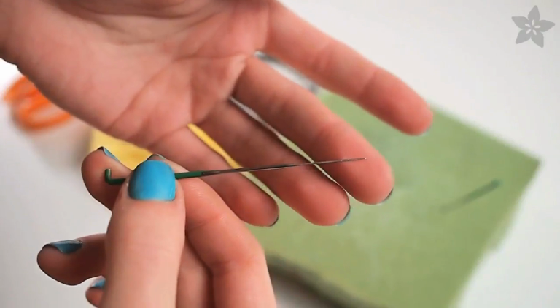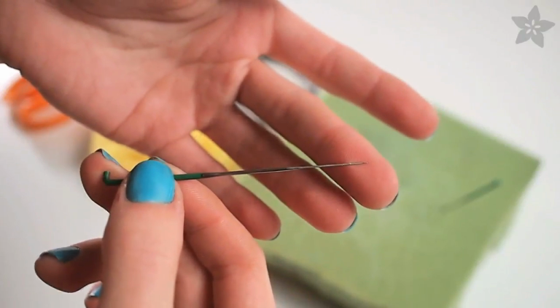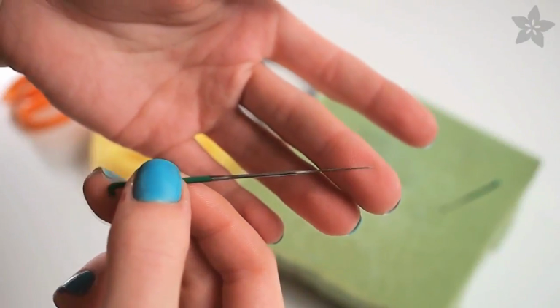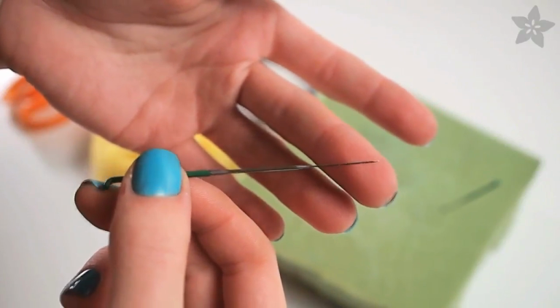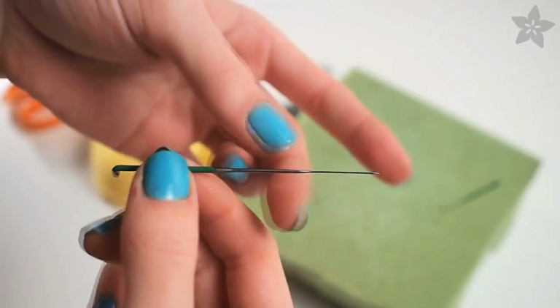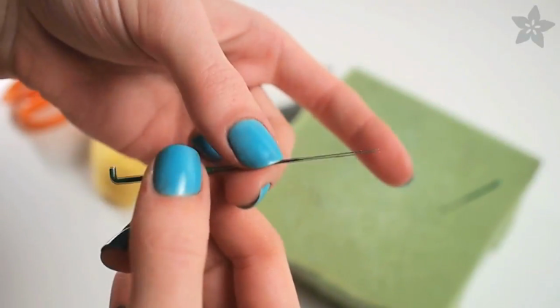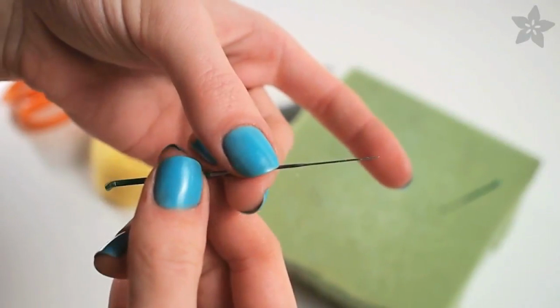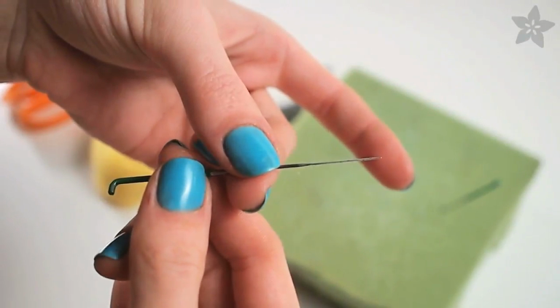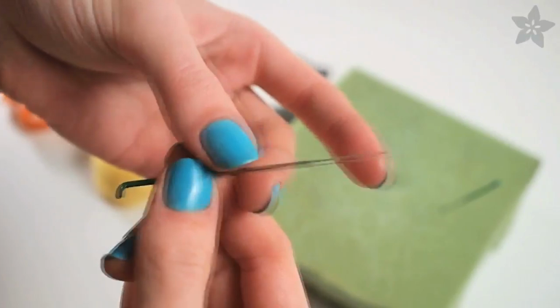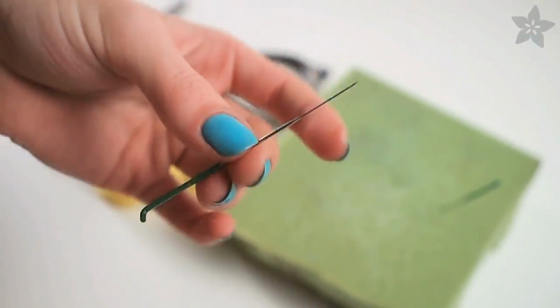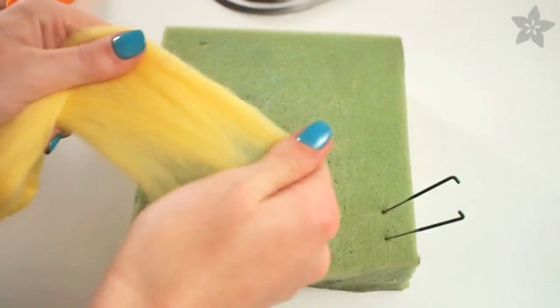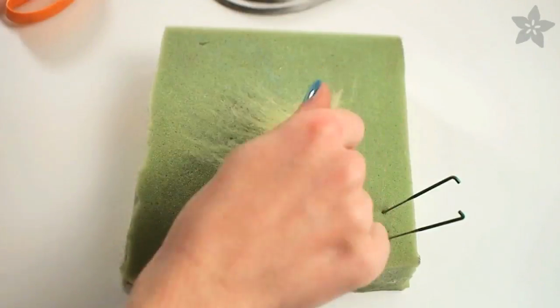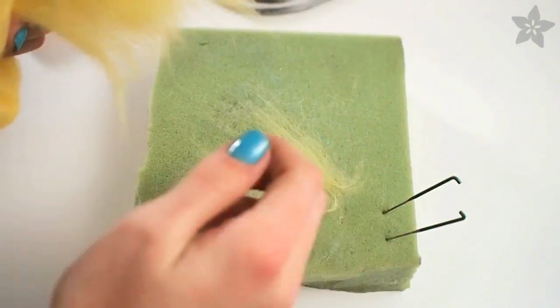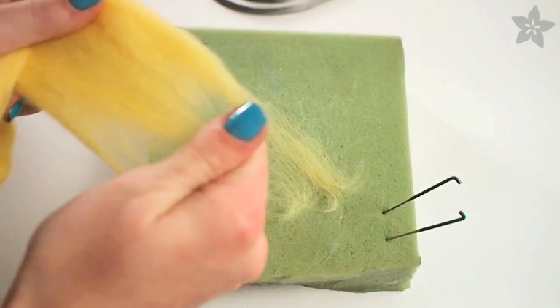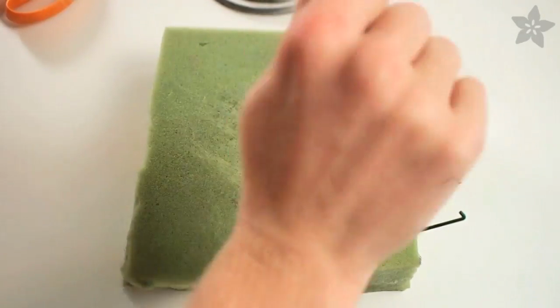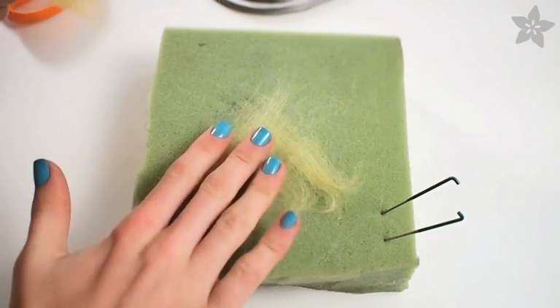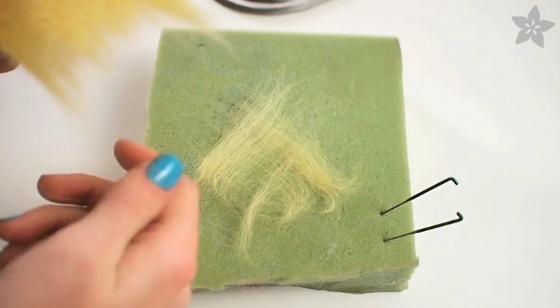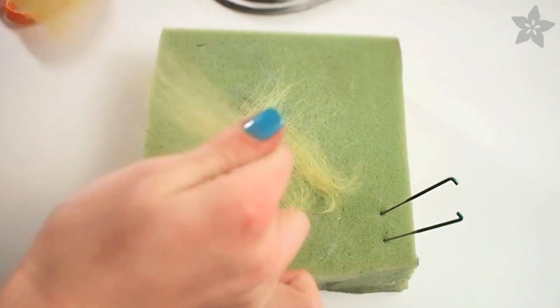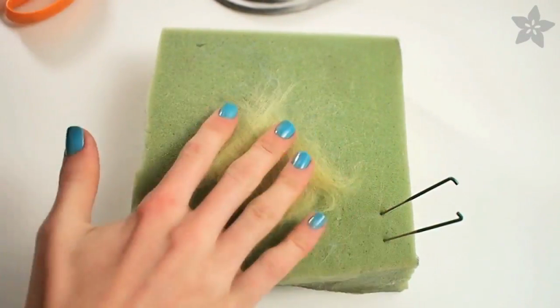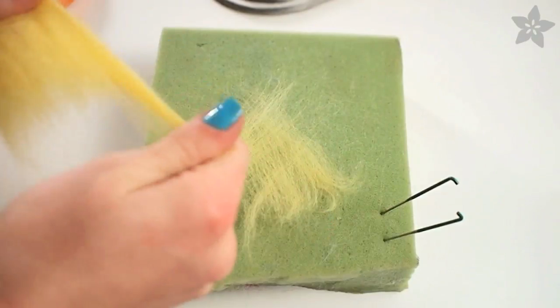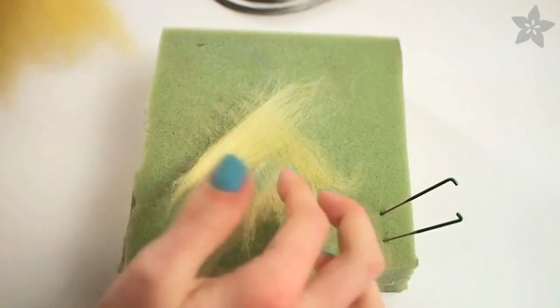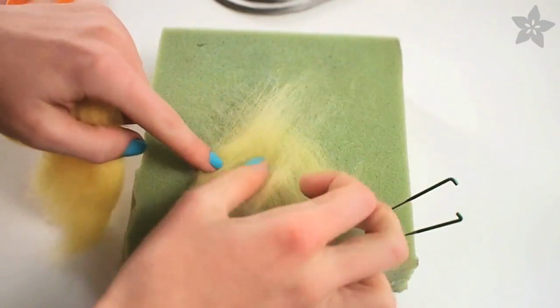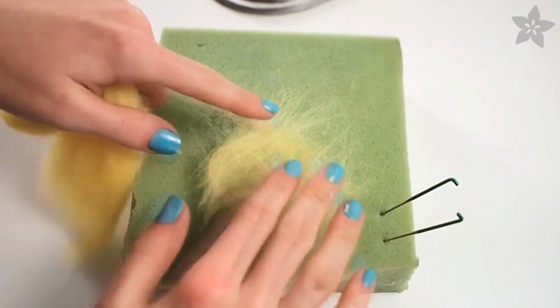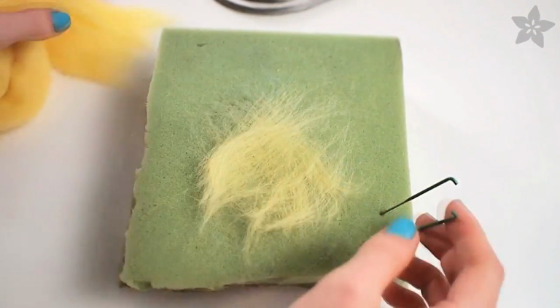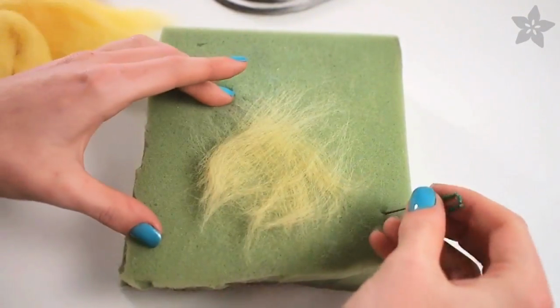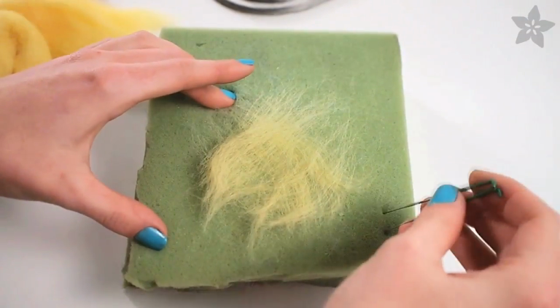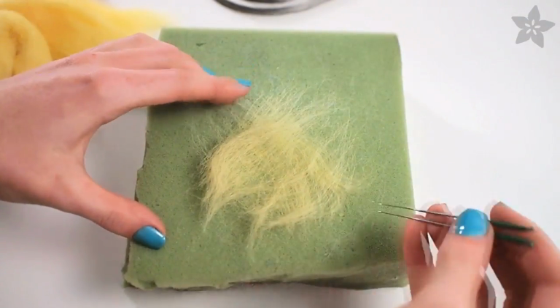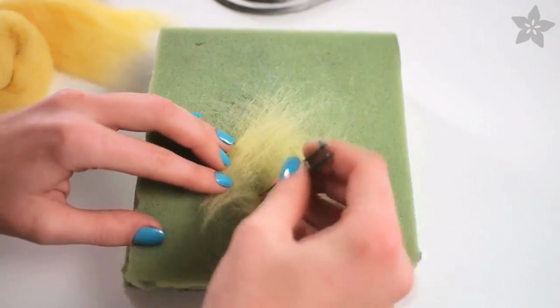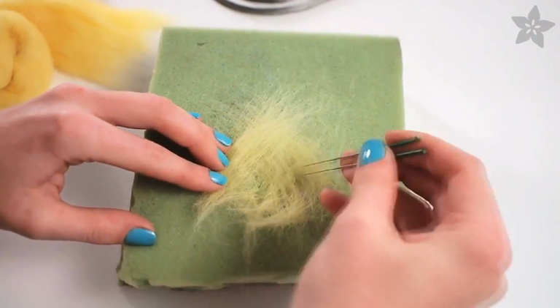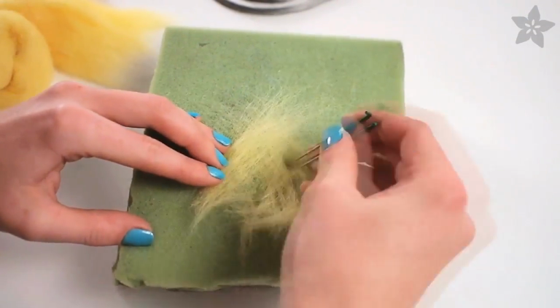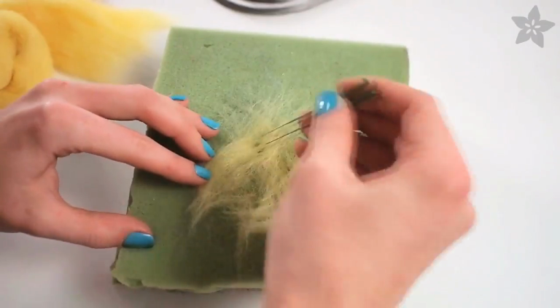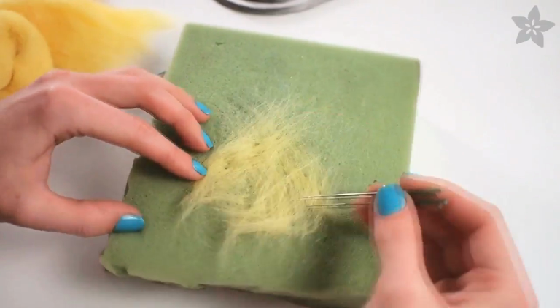Felt is a matted fabric made by interlocking the scales on the fiber with these barbed felting needles. Begin with small wisps of roving laid down in an opposite pattern to give the fibers a head start on interlocking. Then grab your felting needles and gently poke over the entire surface.